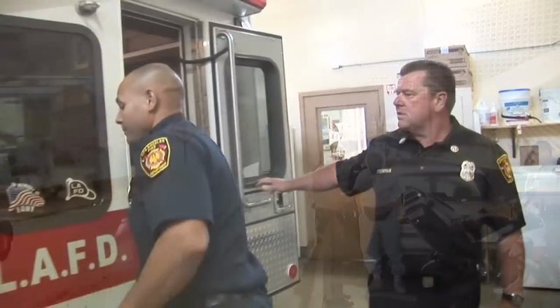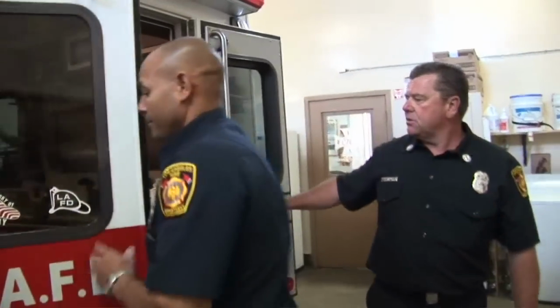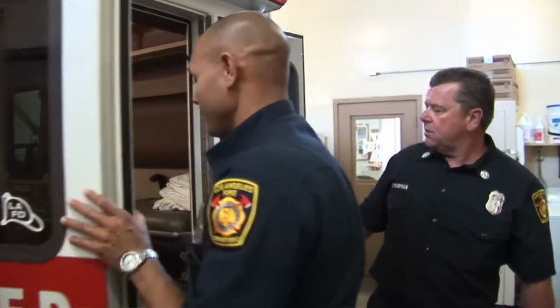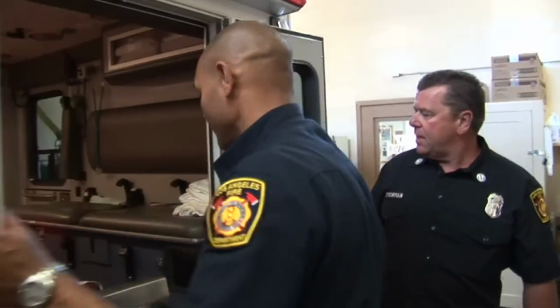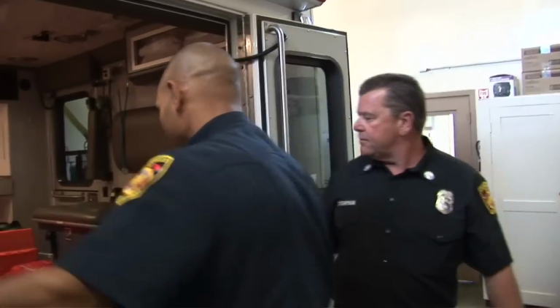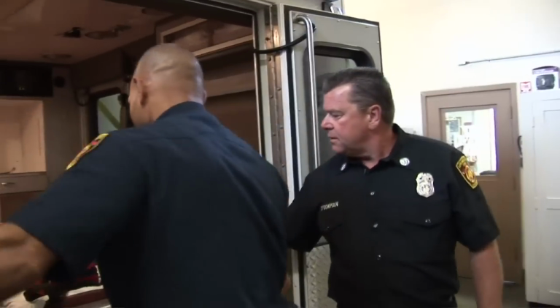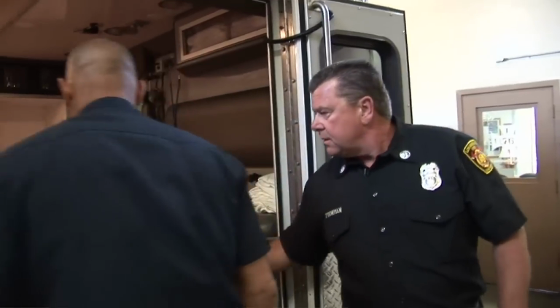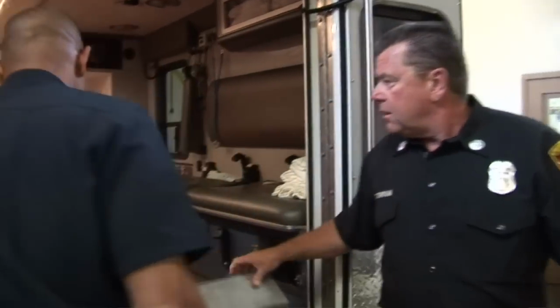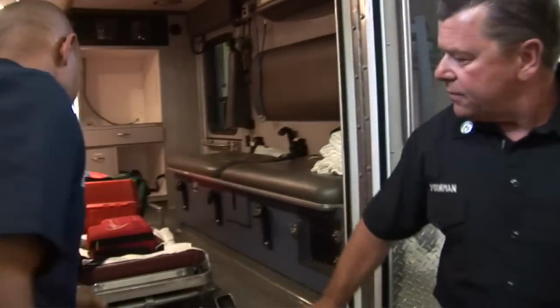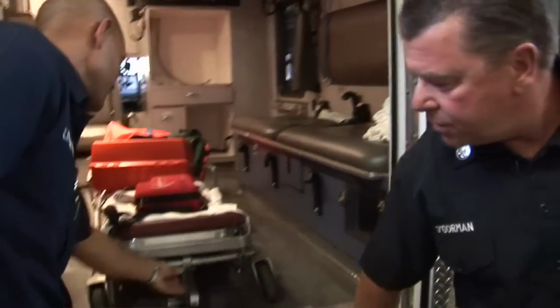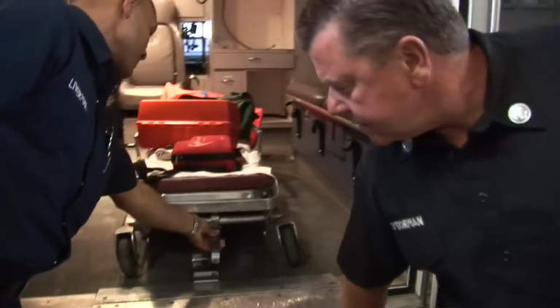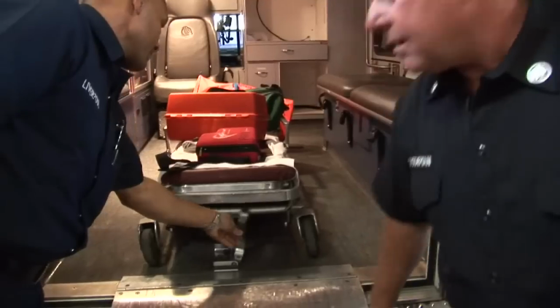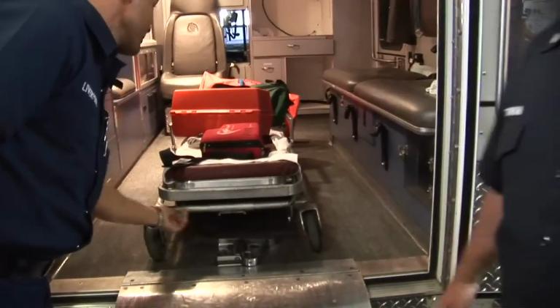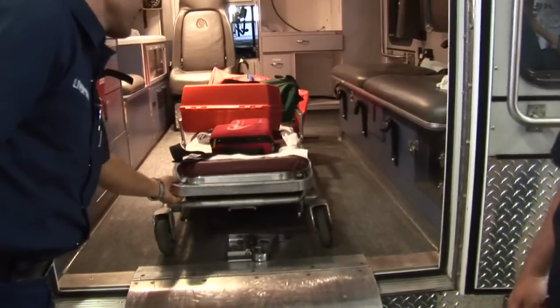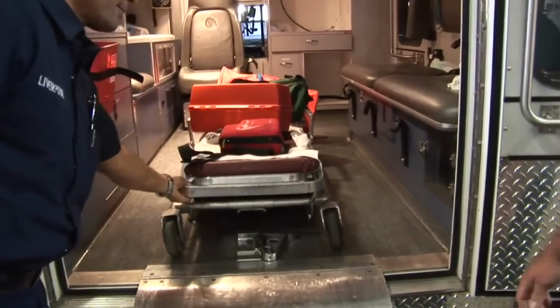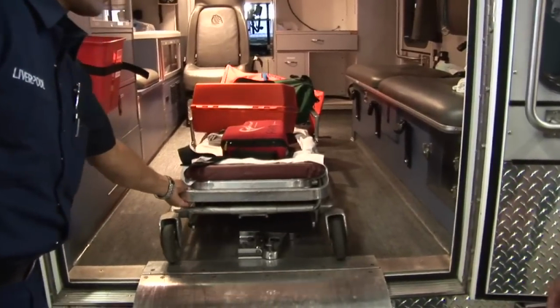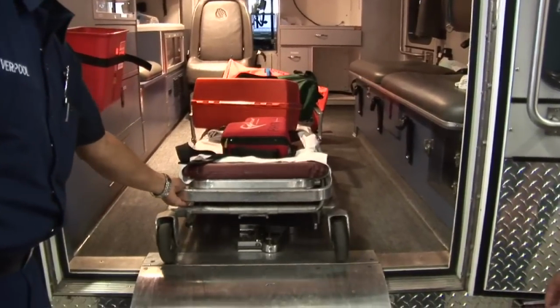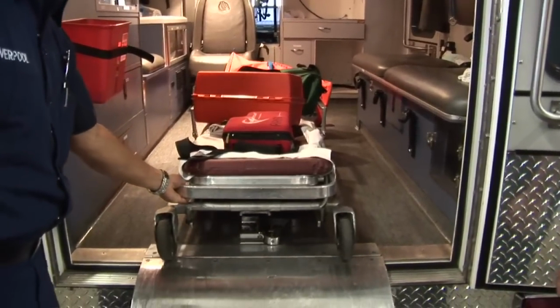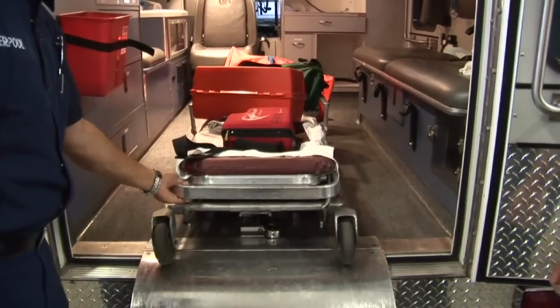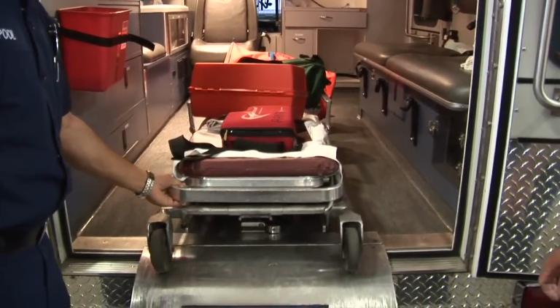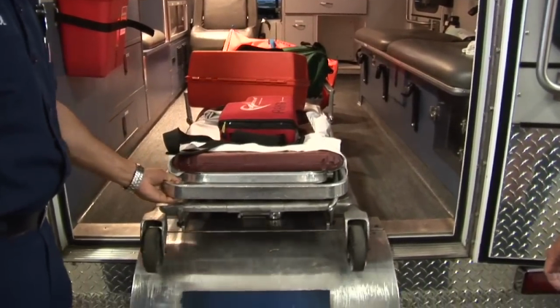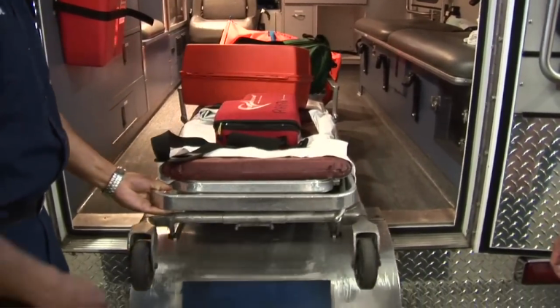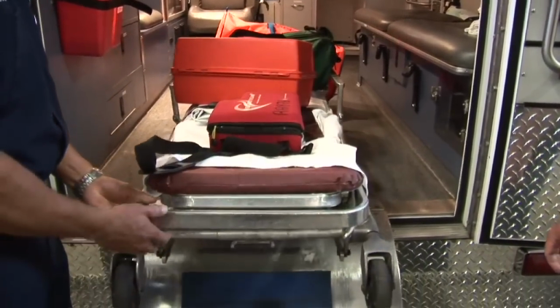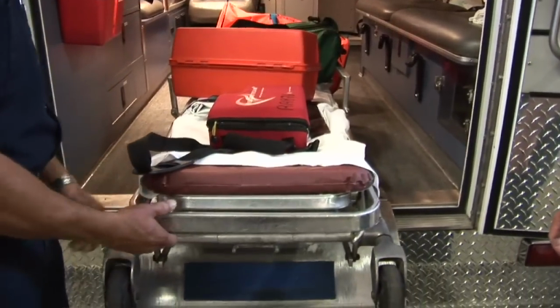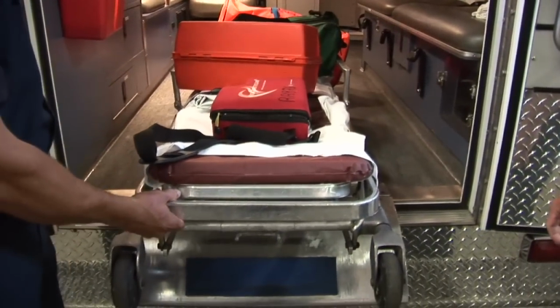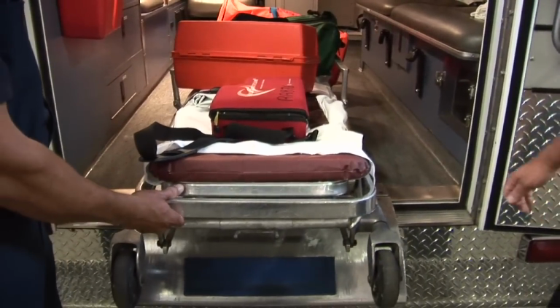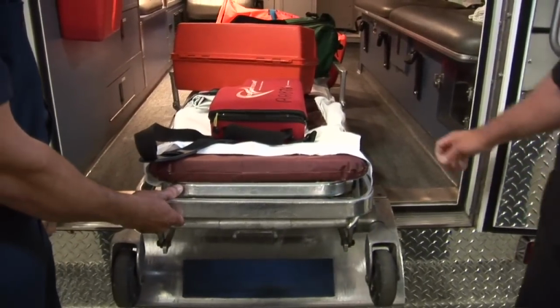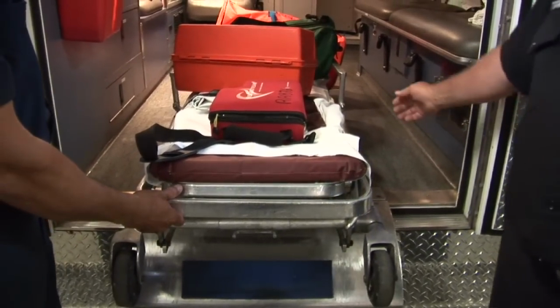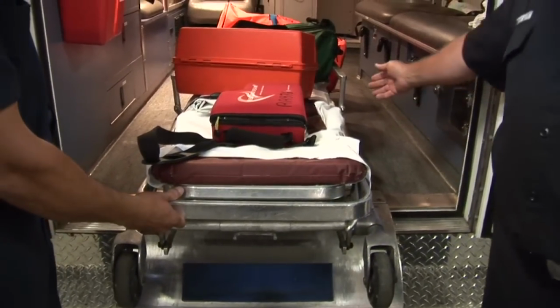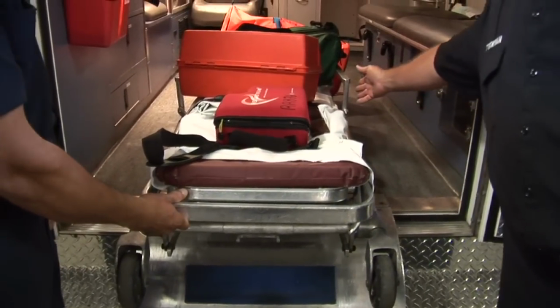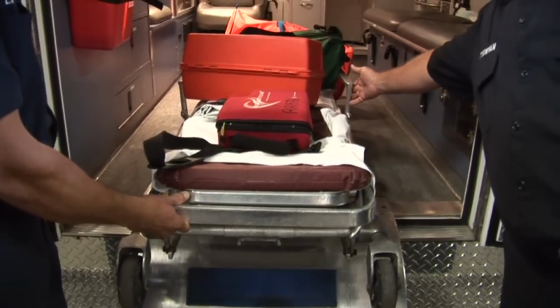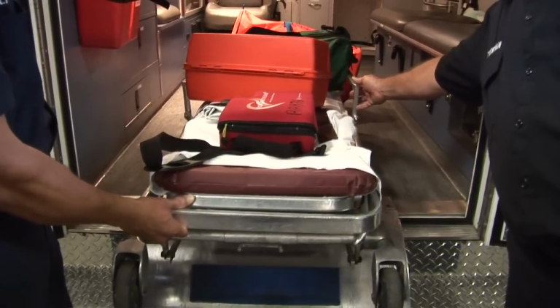Inside you'll see that we have all of our equipment and the gurney where we carry everything. We keep everything up on the gurney so that we're ready to go as soon as we respond to the incident.